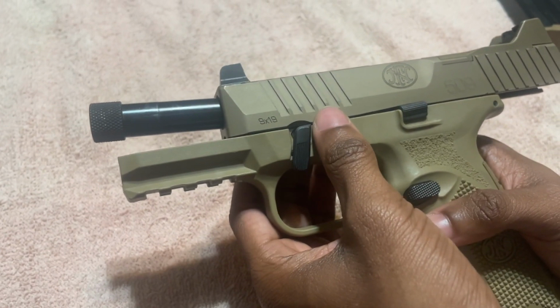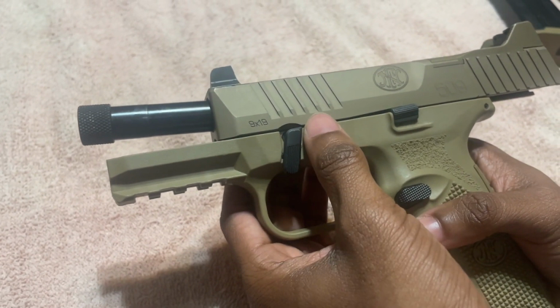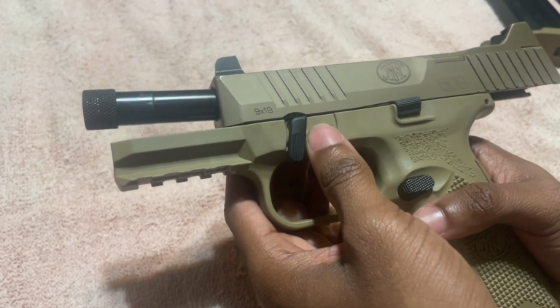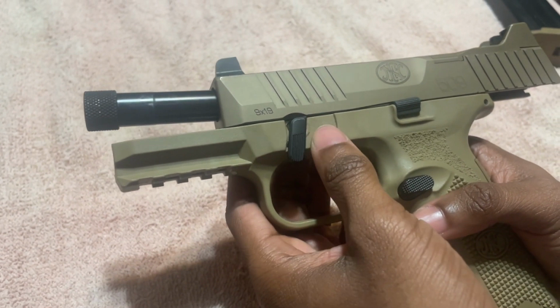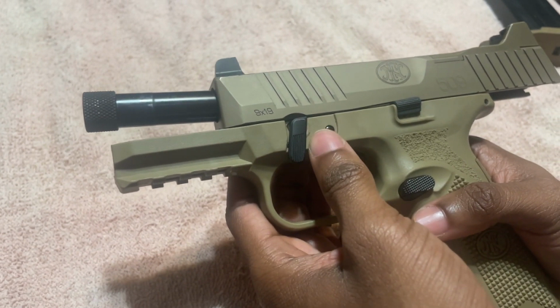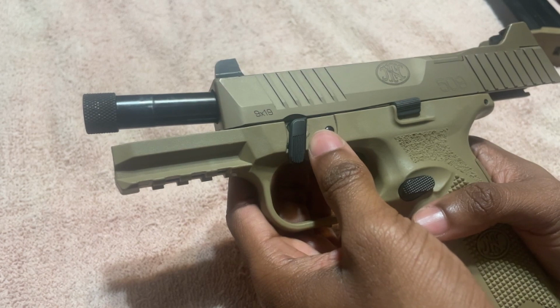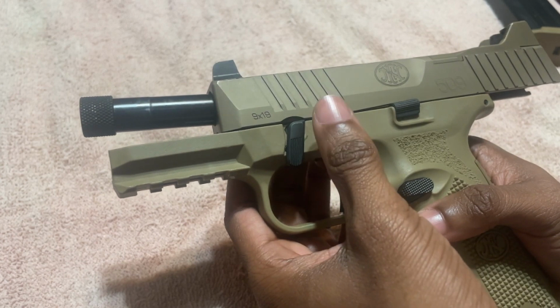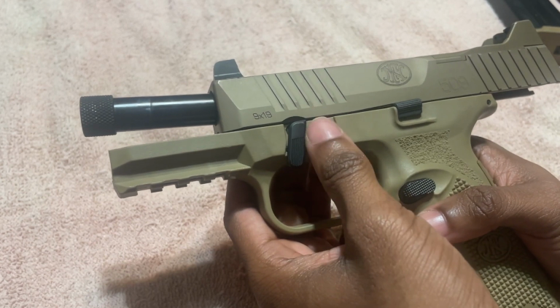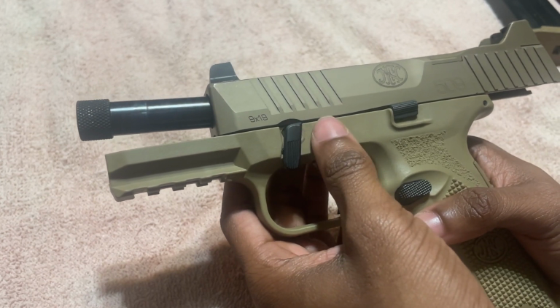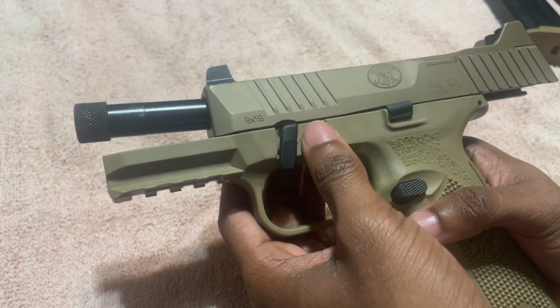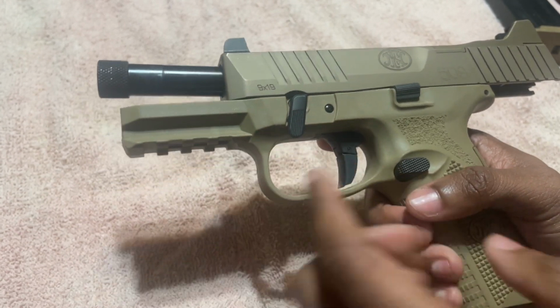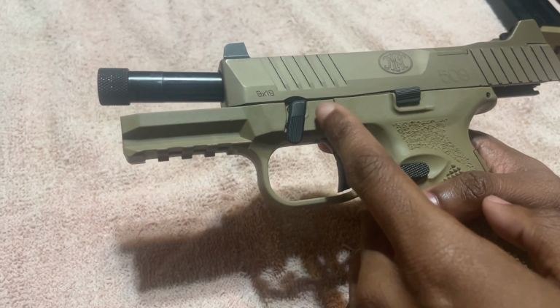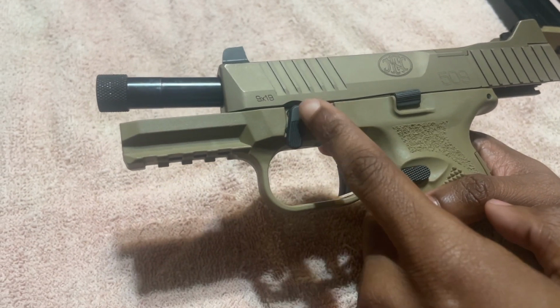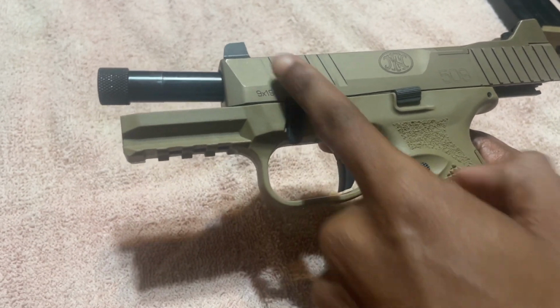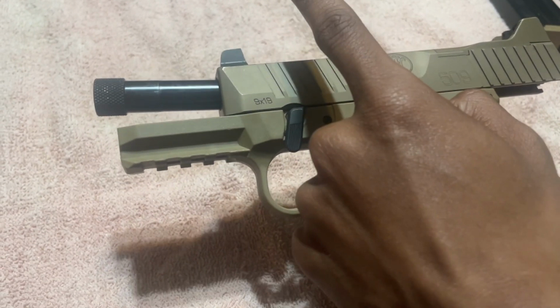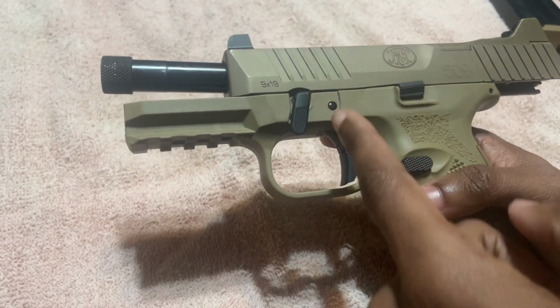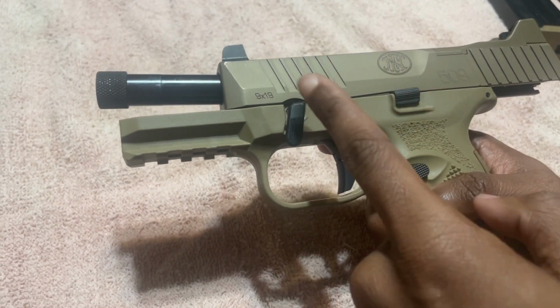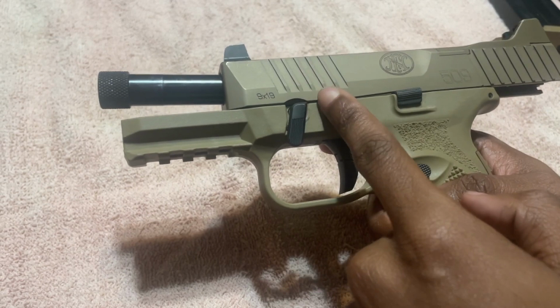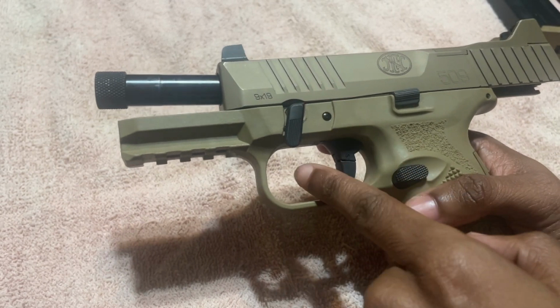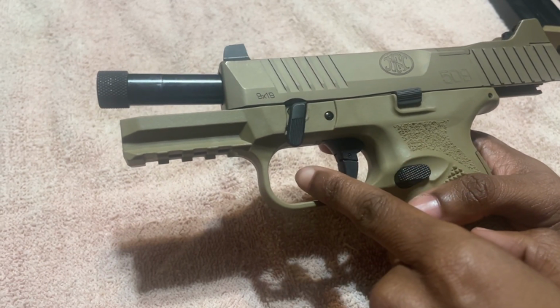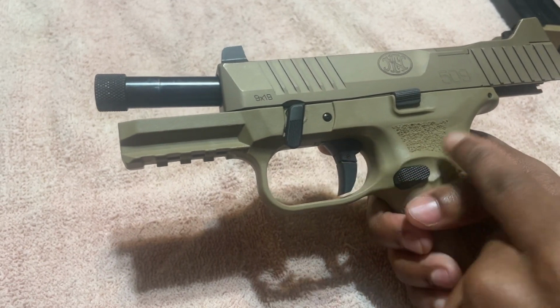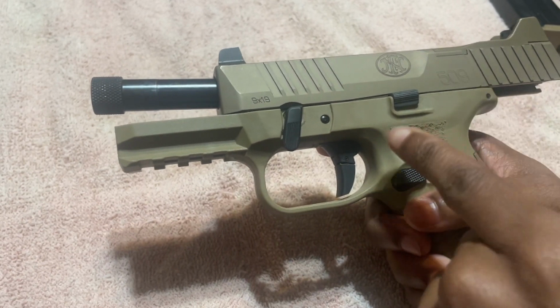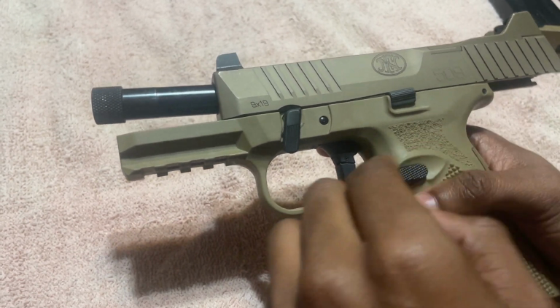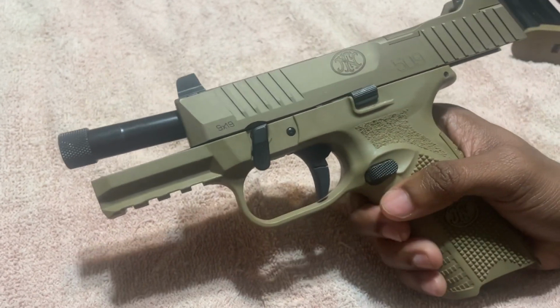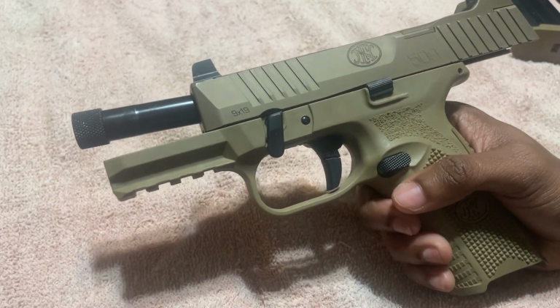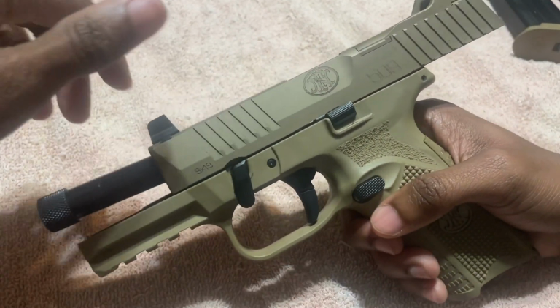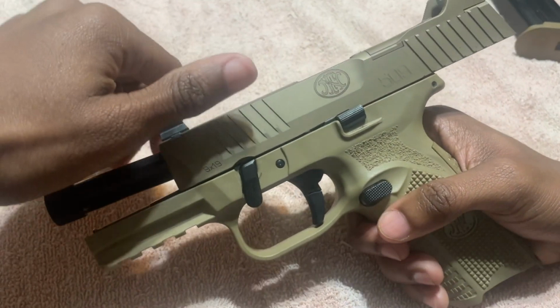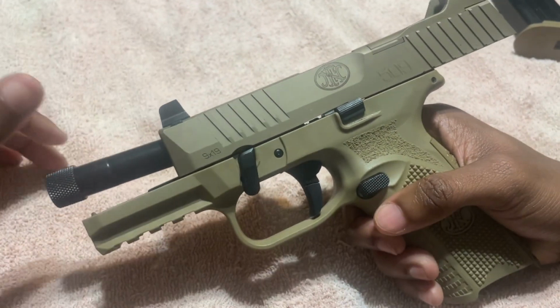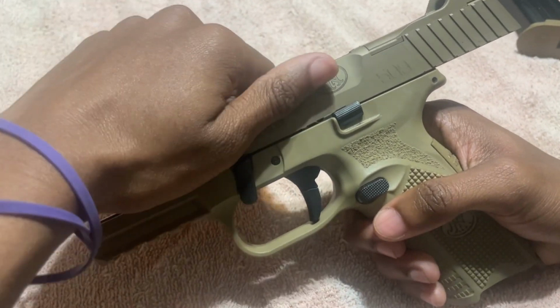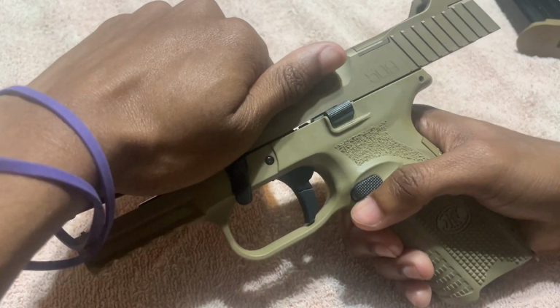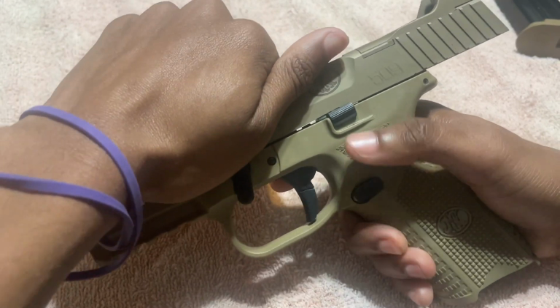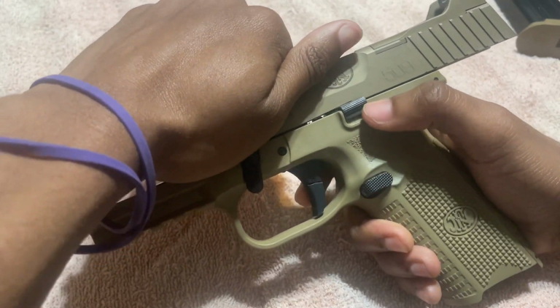You're going to push down with the slide release. On the FN Tactical, some guns the slide release will go up, but on this gun the slide release goes down. After you do that, you're going to release the slide.